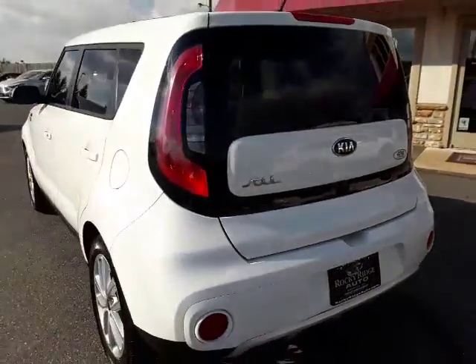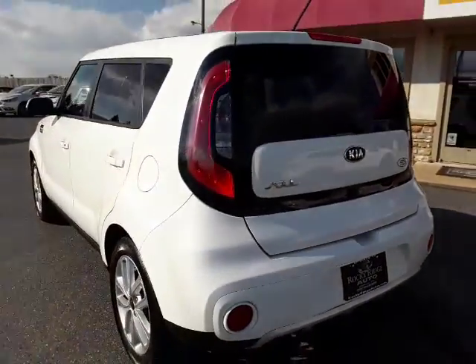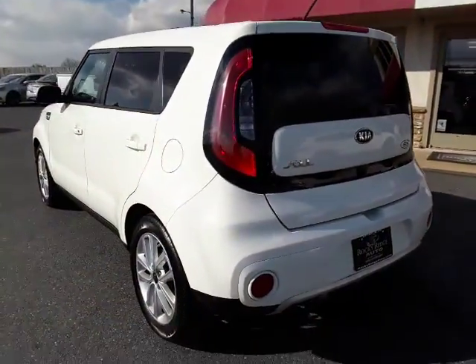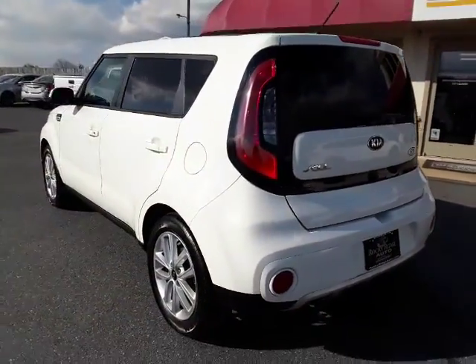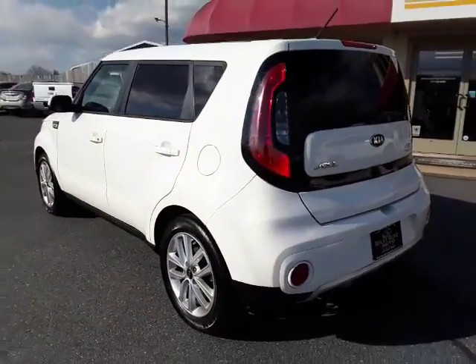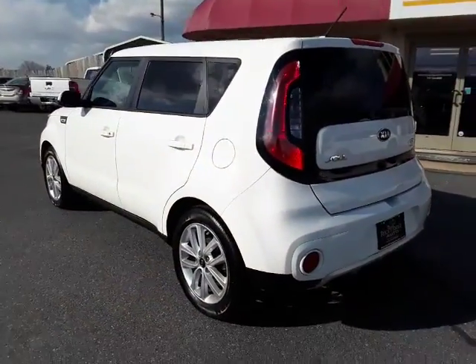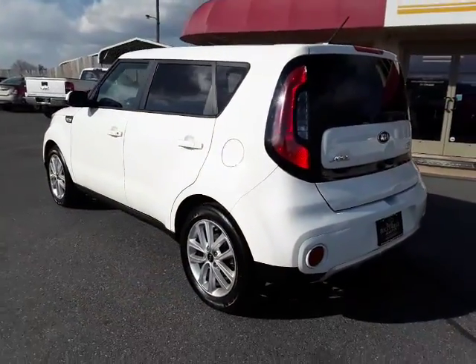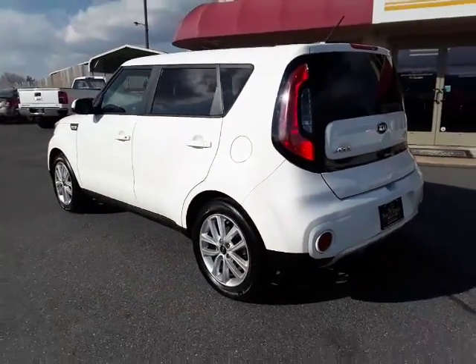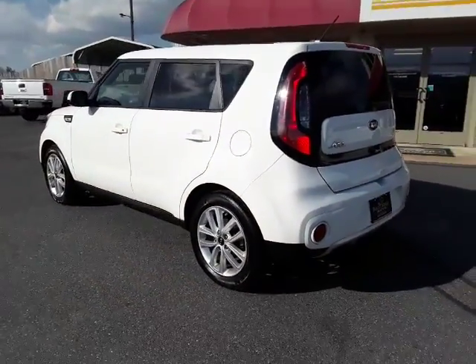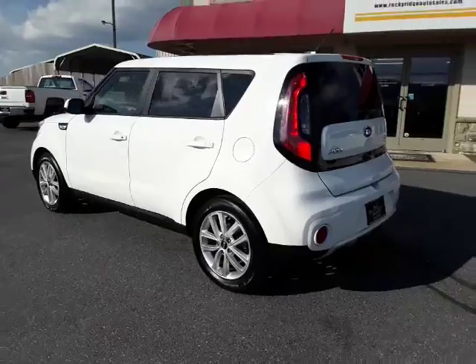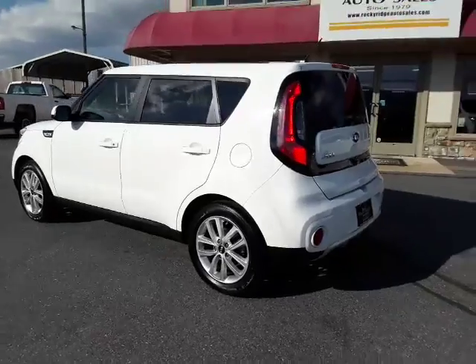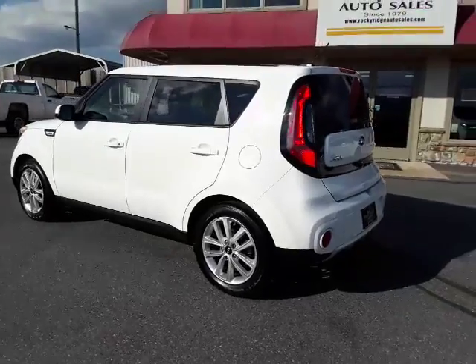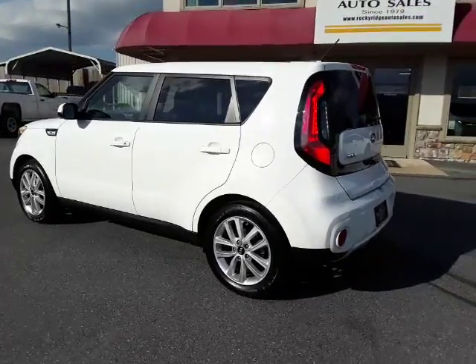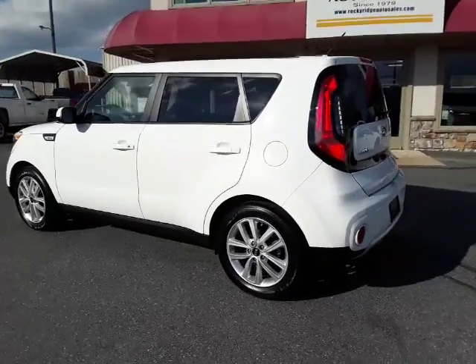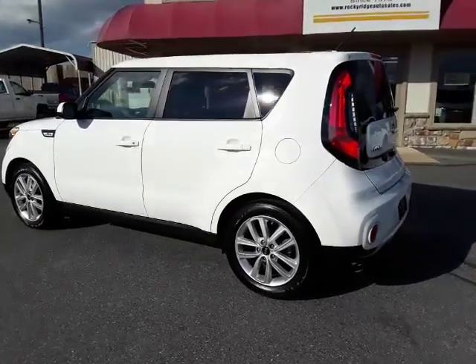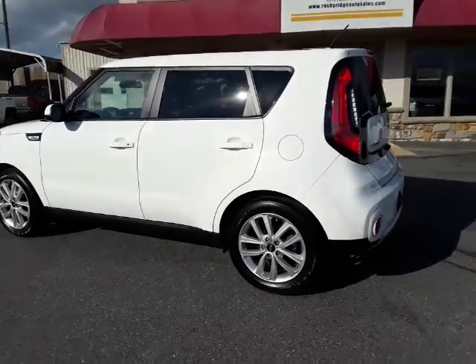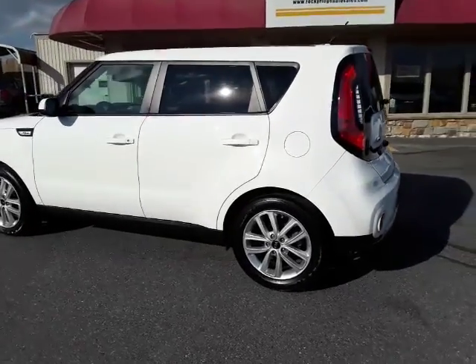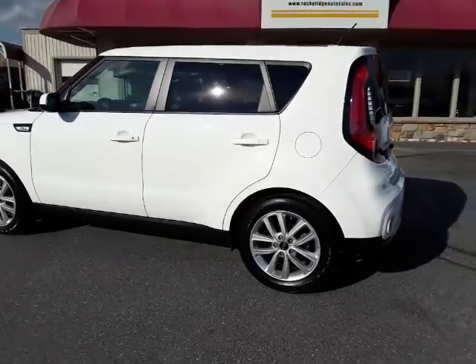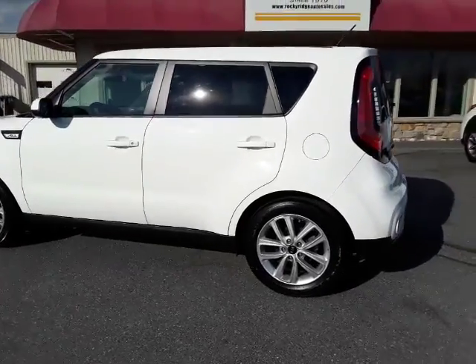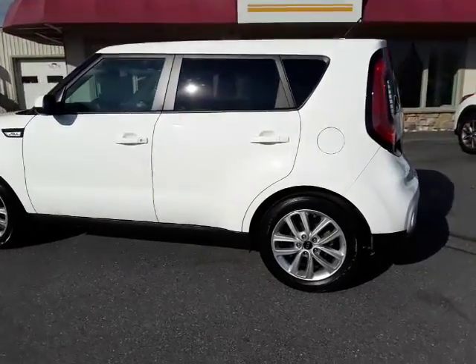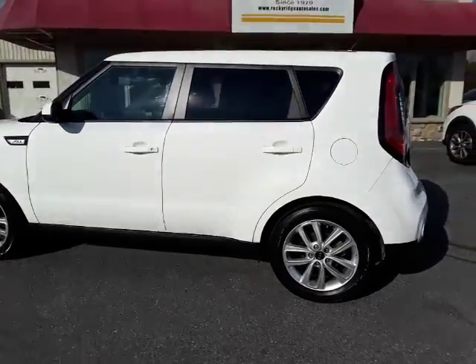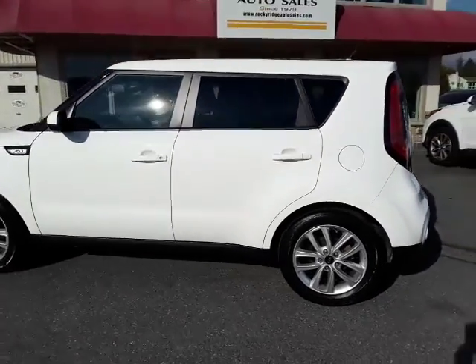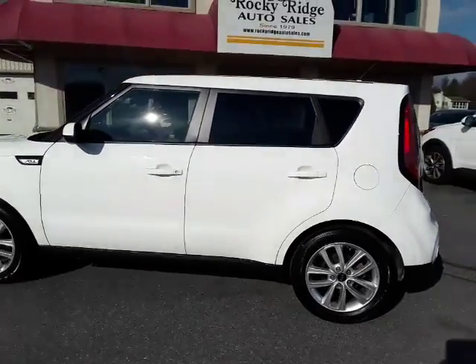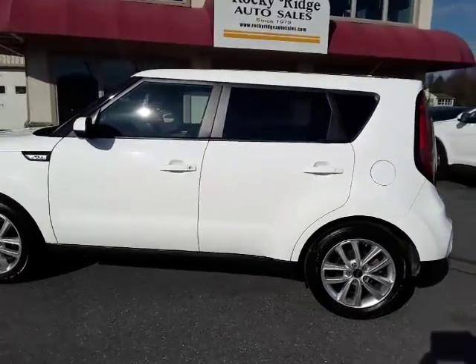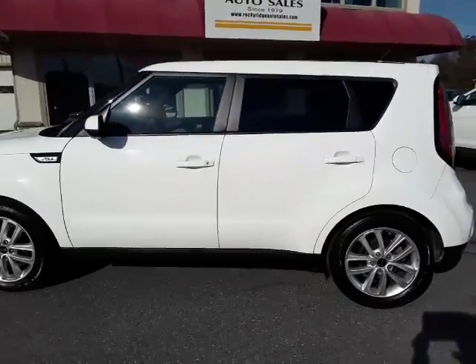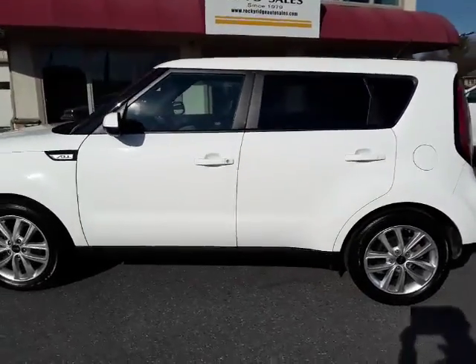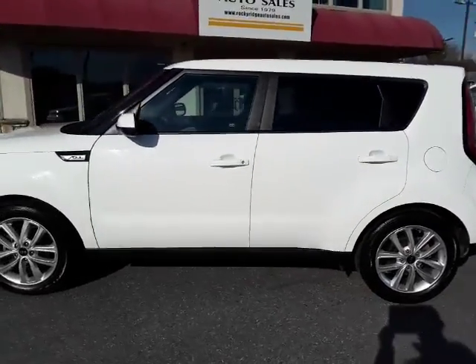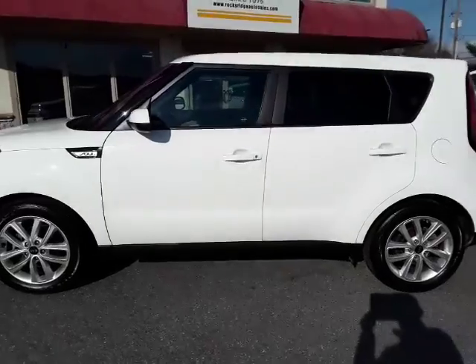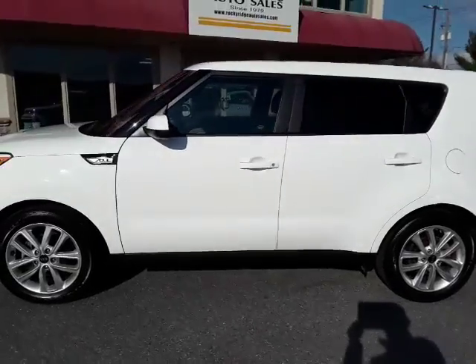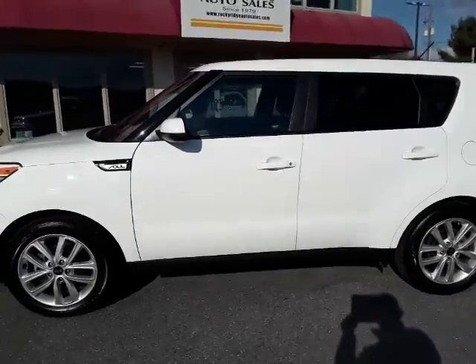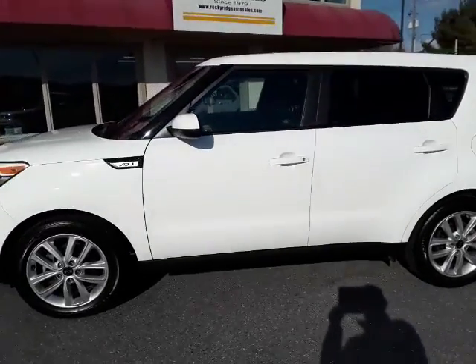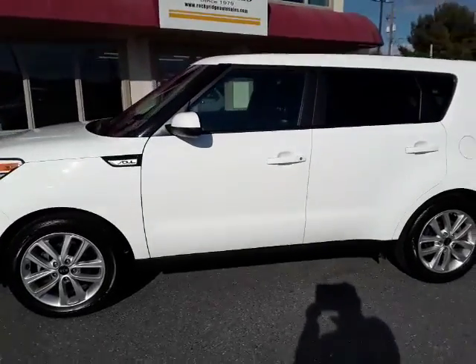Please give us a call, stop by, visit us, check it out. Check out our other cars here at Rocky Ridge Auto. Thank you very much.